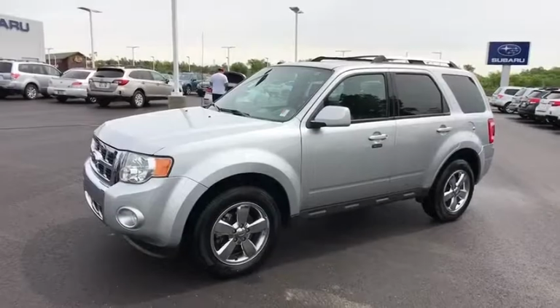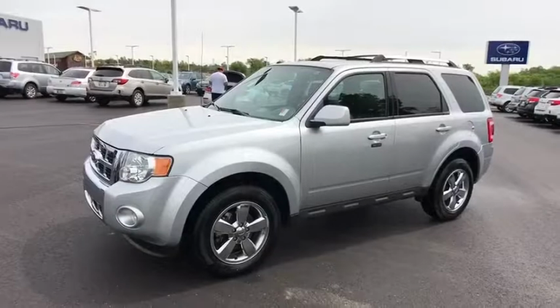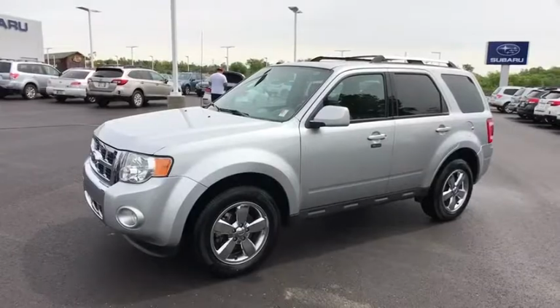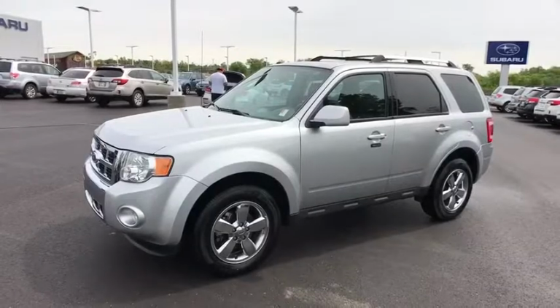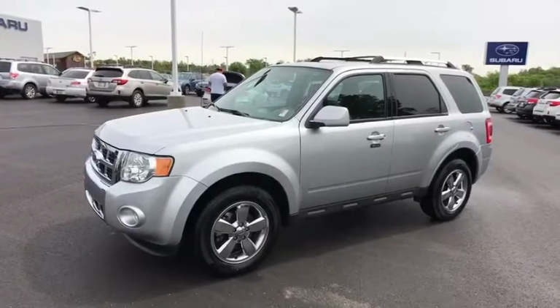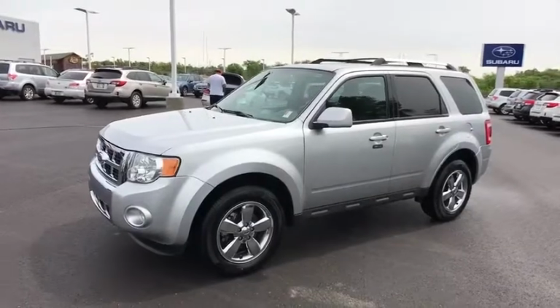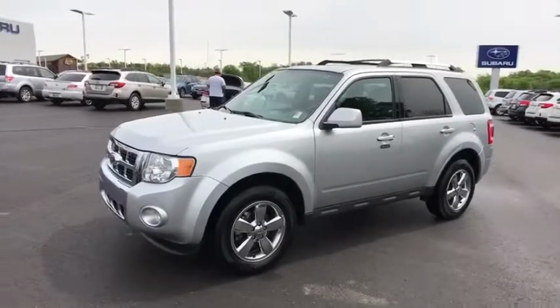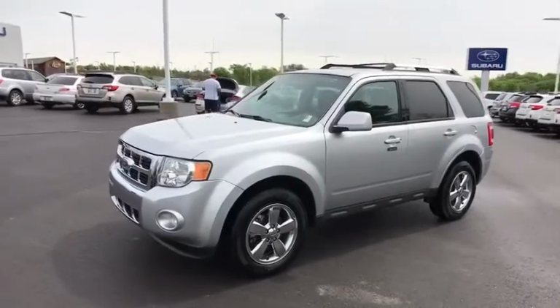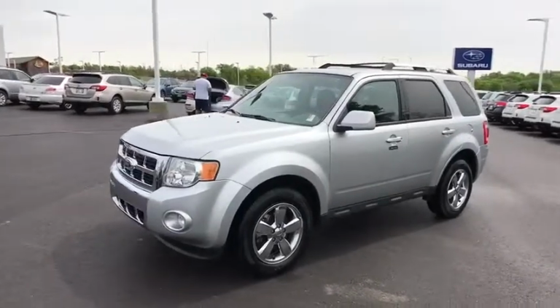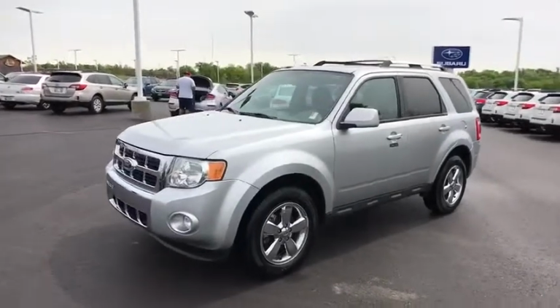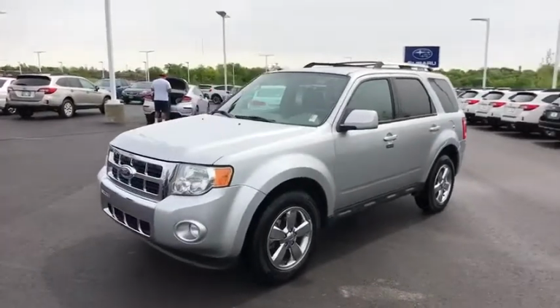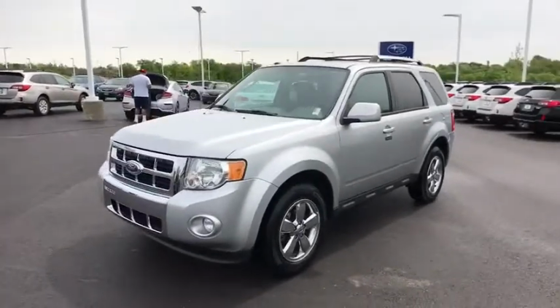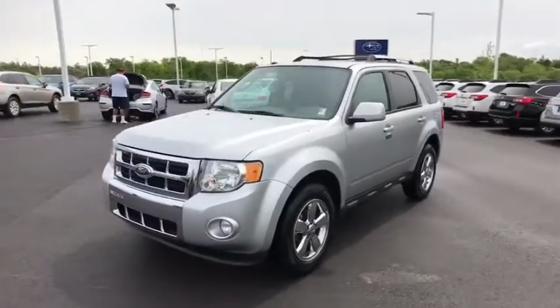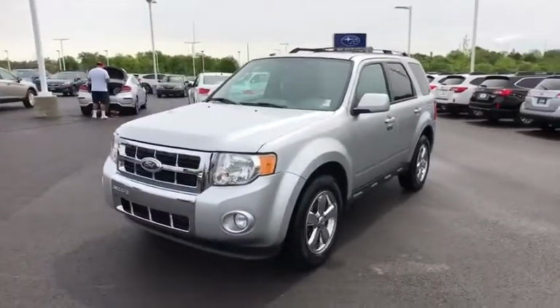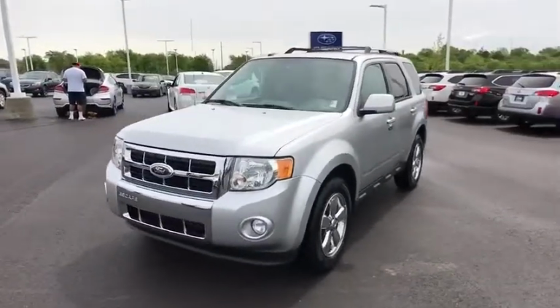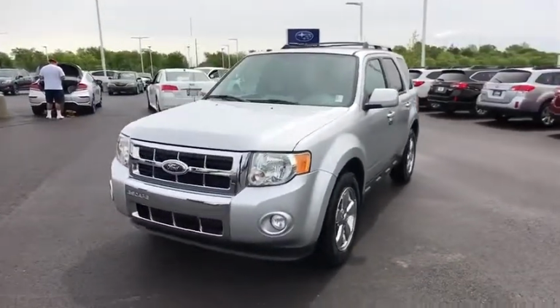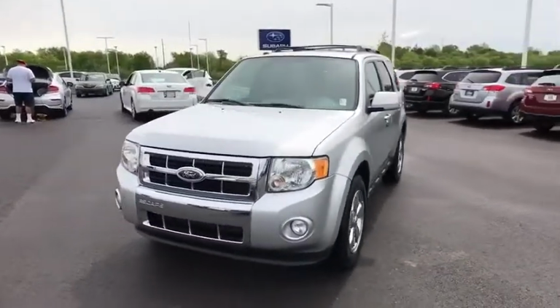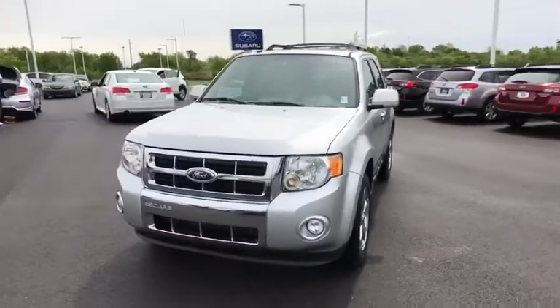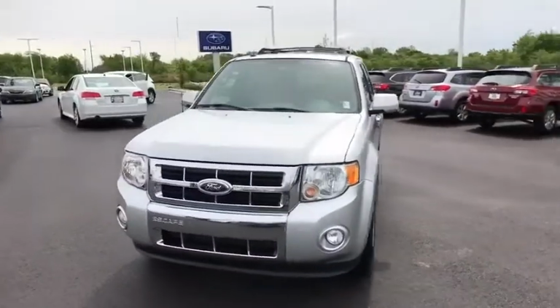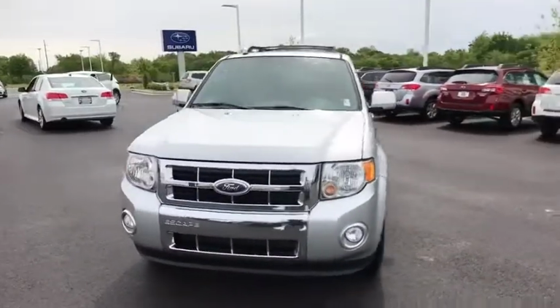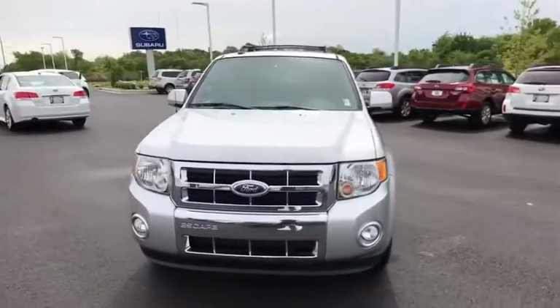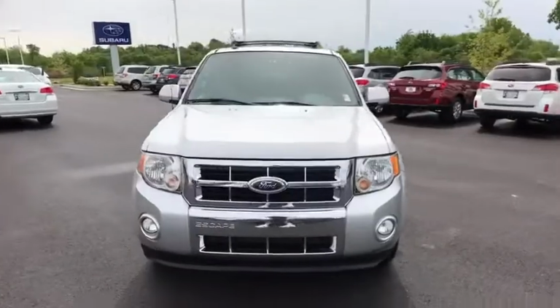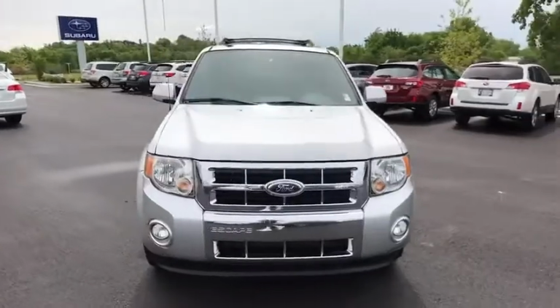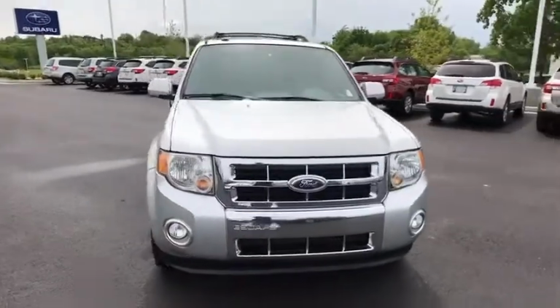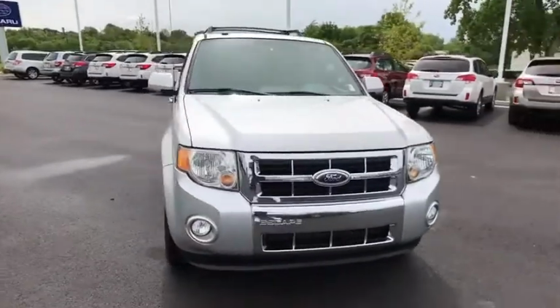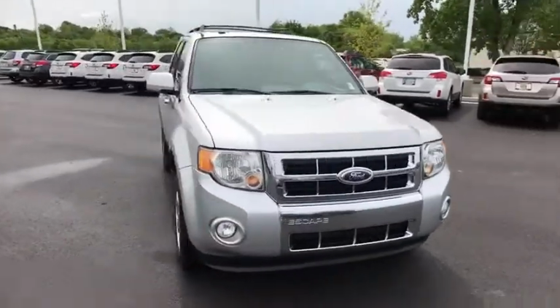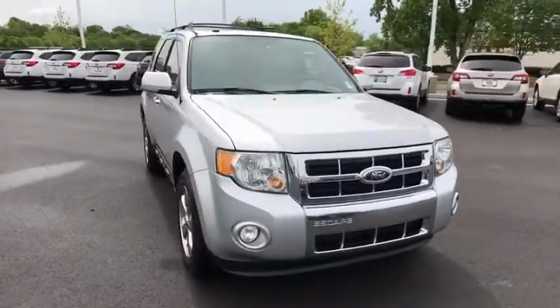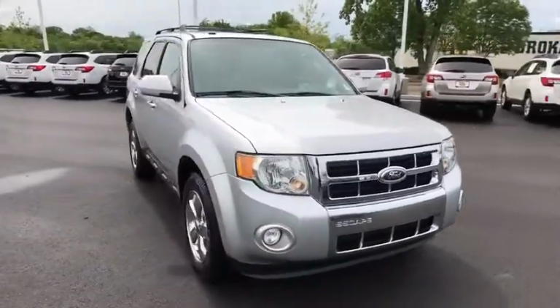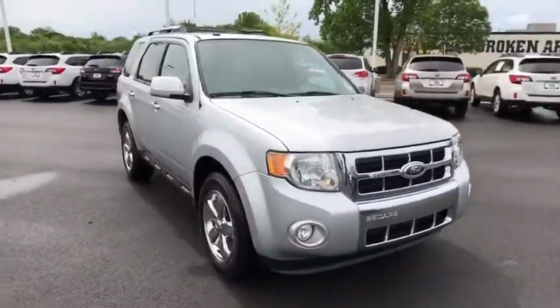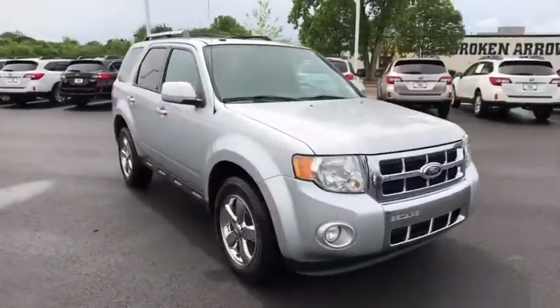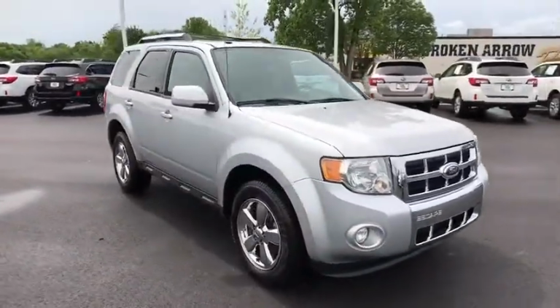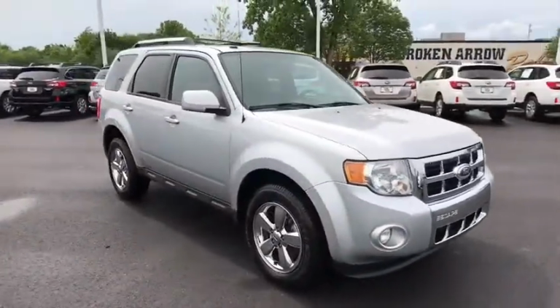2011 Ford Escape. Gas engines flex, tow, zip and go with Ford Escape. This vehicle has less than 95,000 miles.